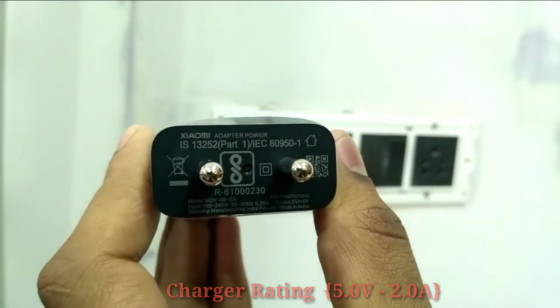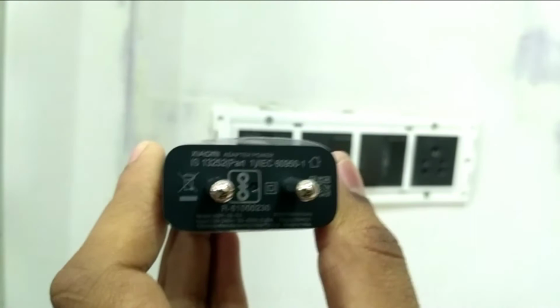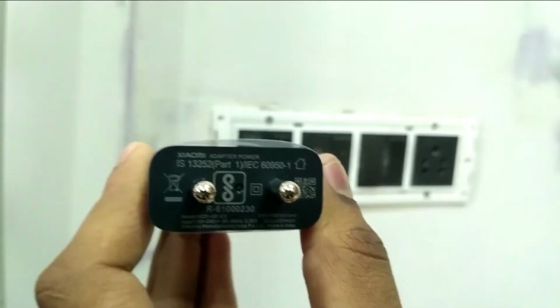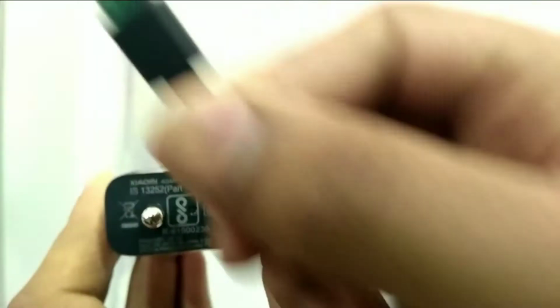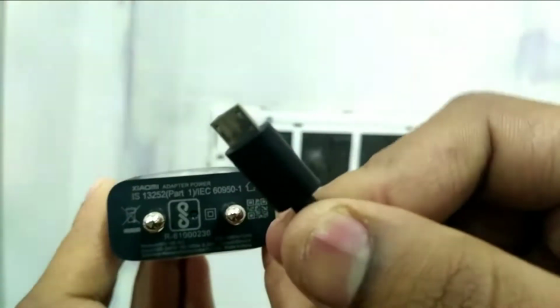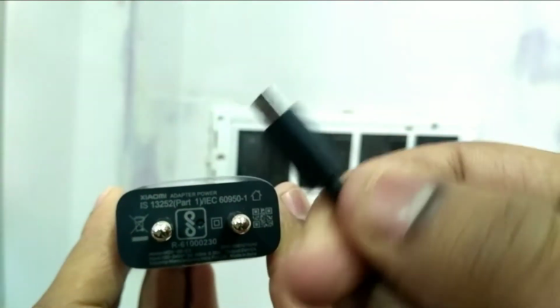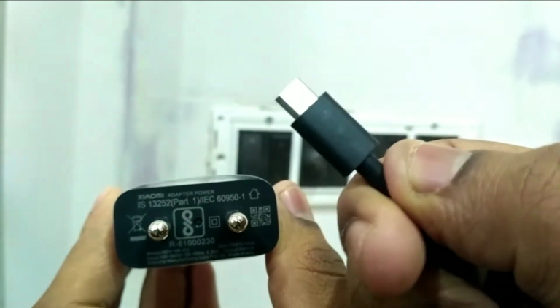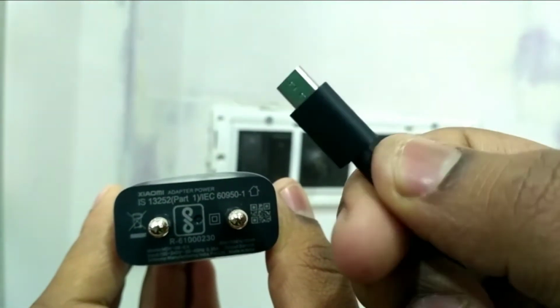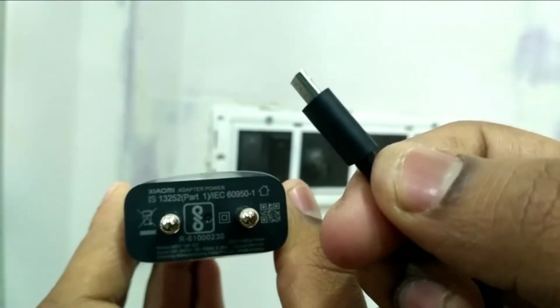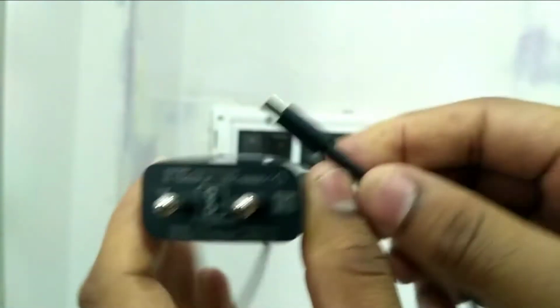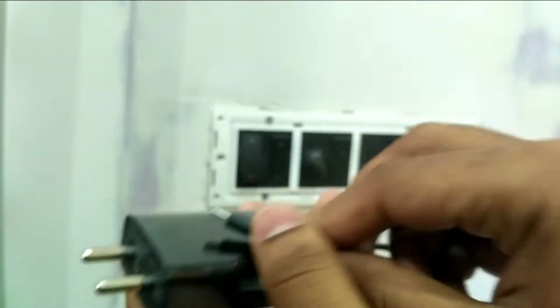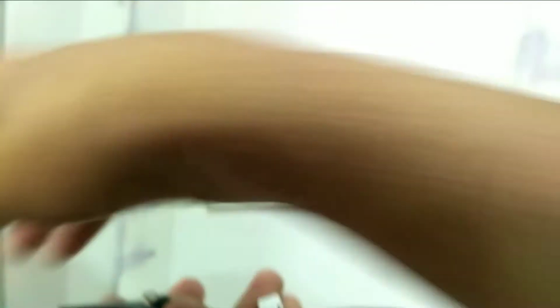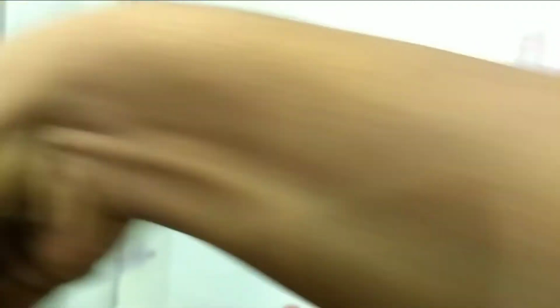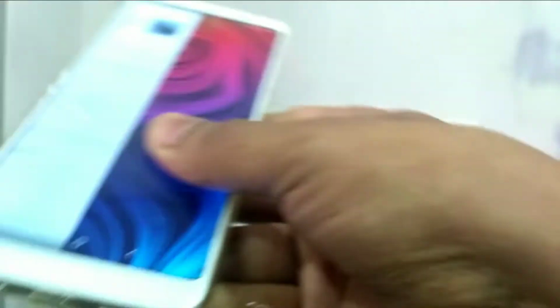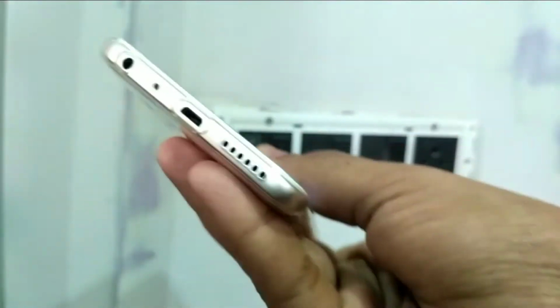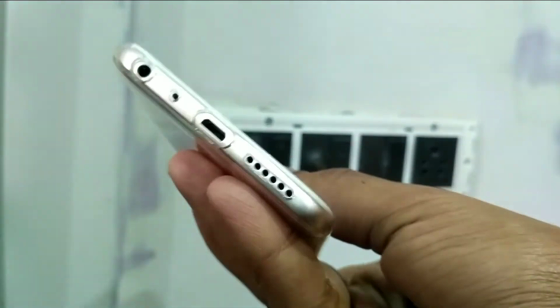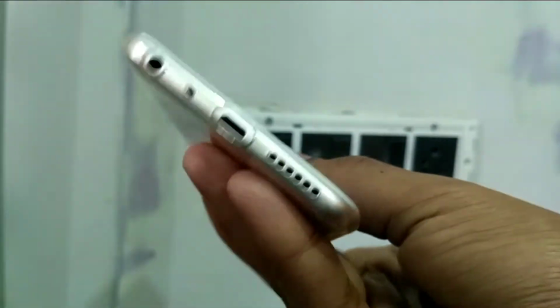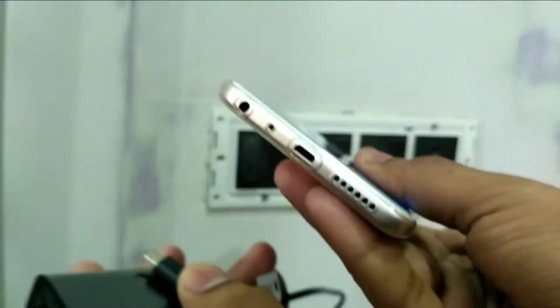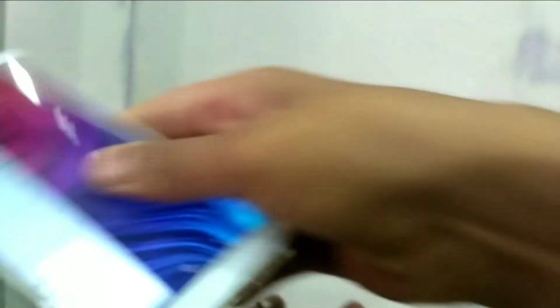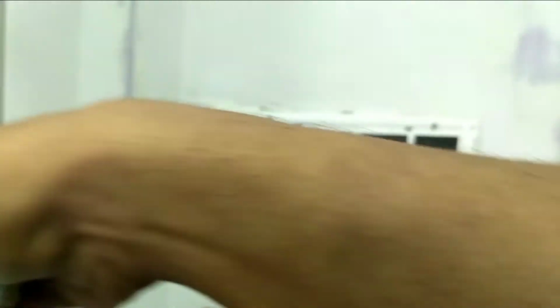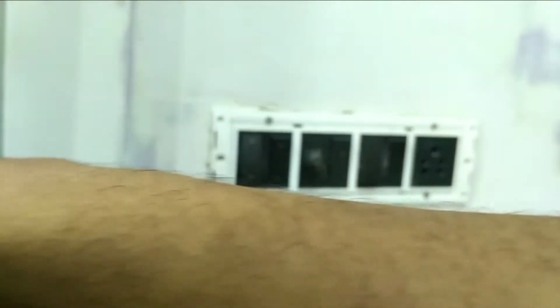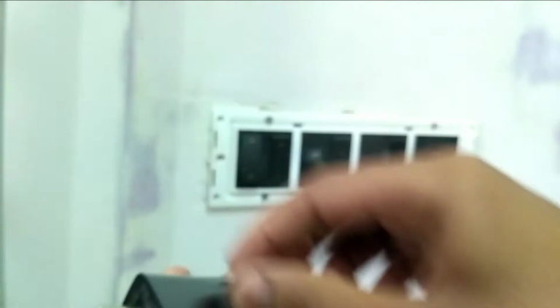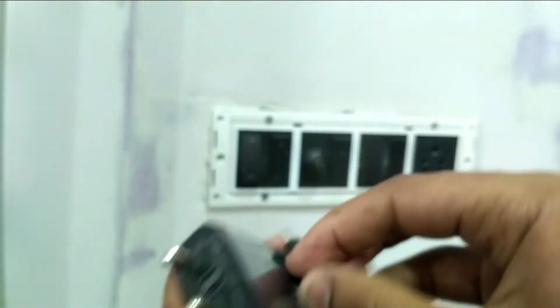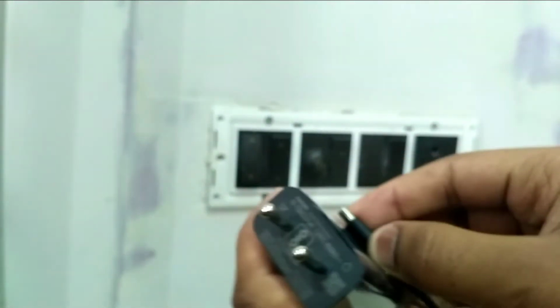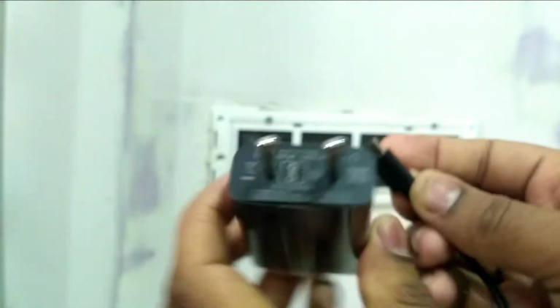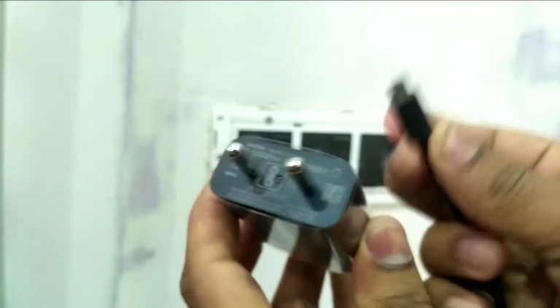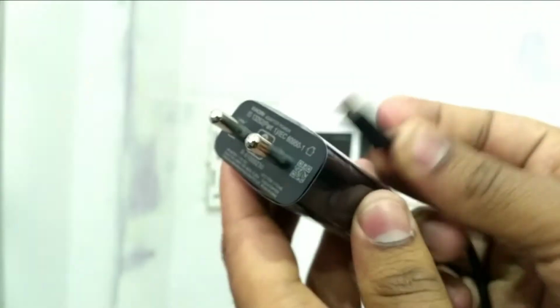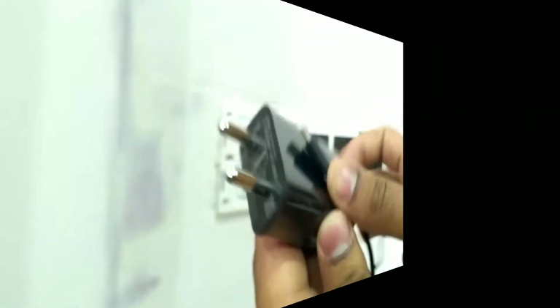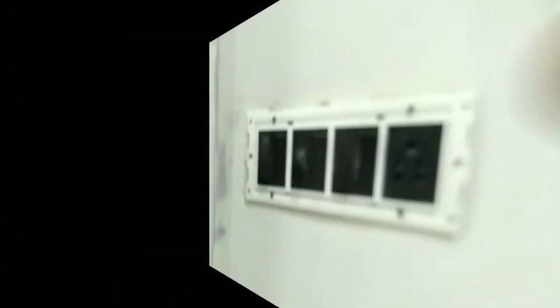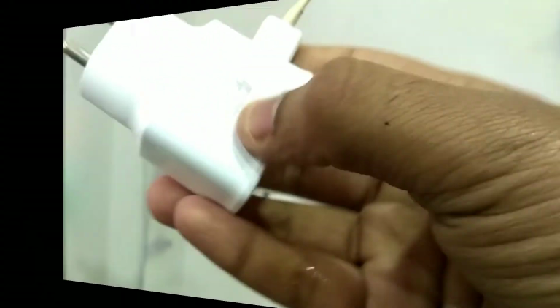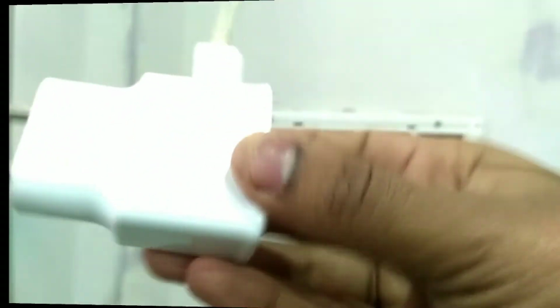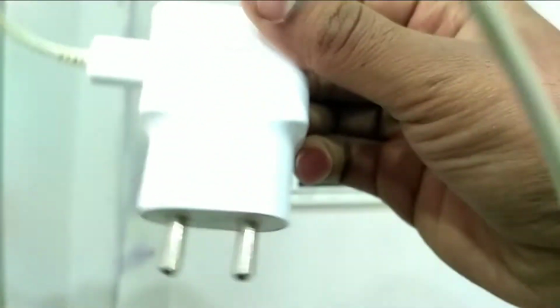The downfall is that the Redmi Note 5 Pro still uses a Micro USB cable instead of a USB Type-C cable. I would really prefer that they go for USB Type-C, but then they can't provide you everything at such a low price.